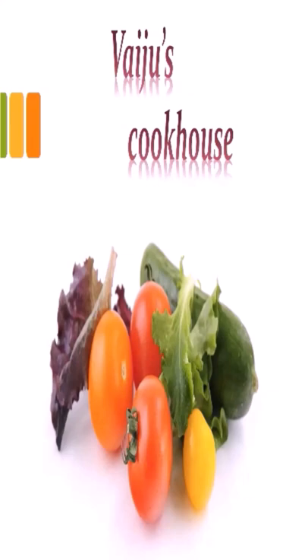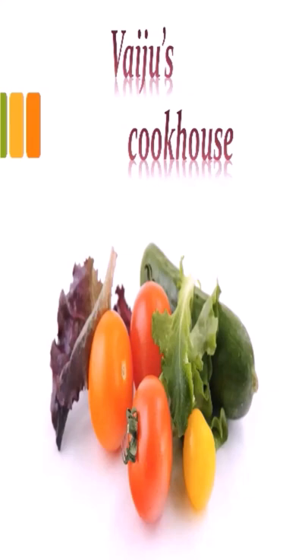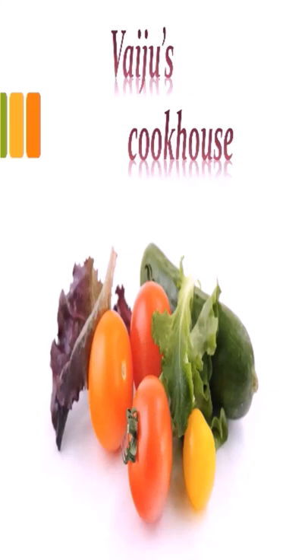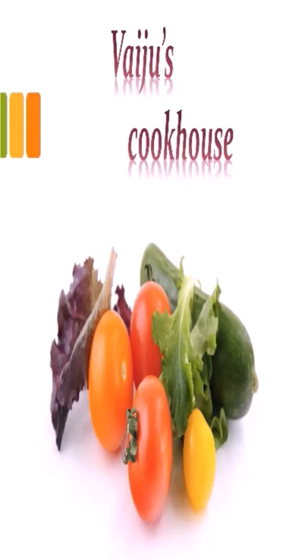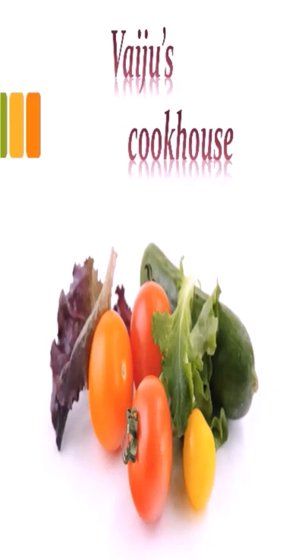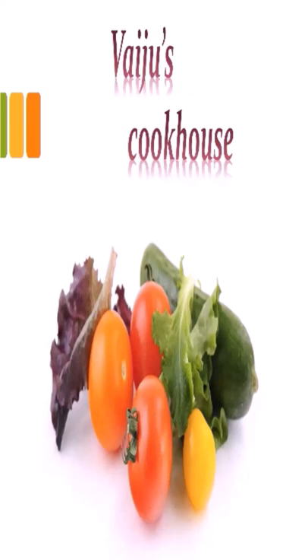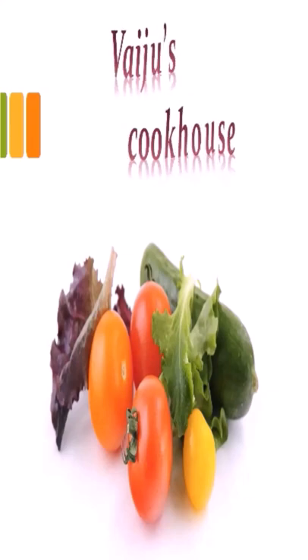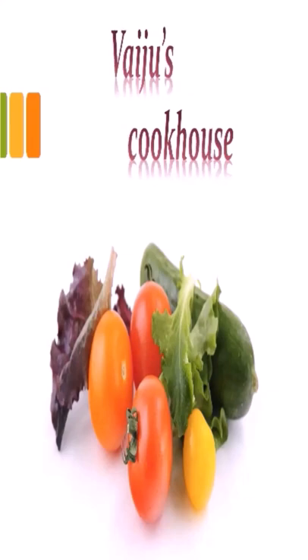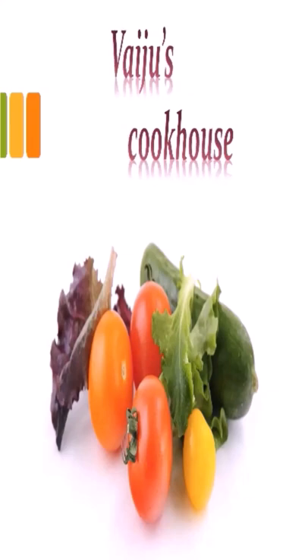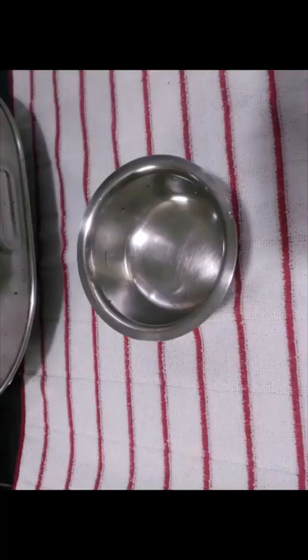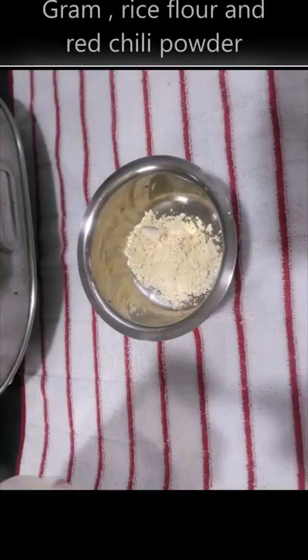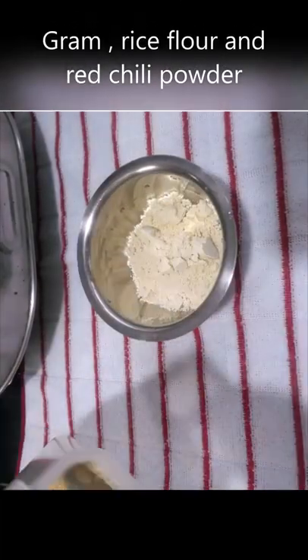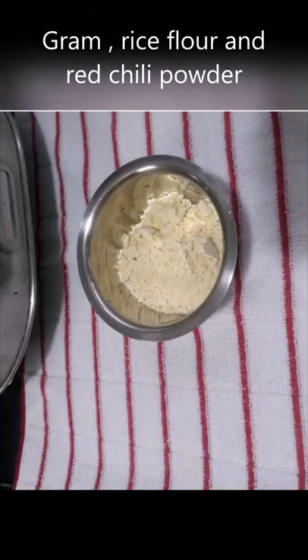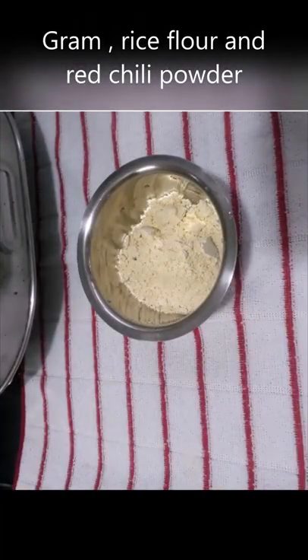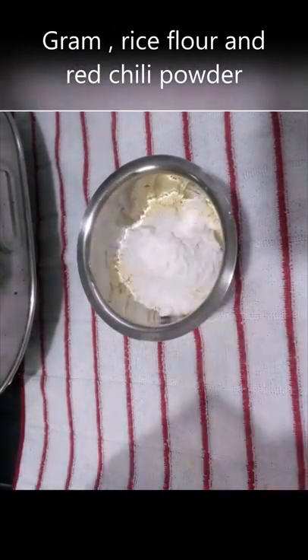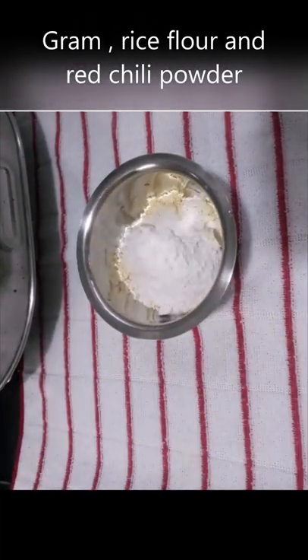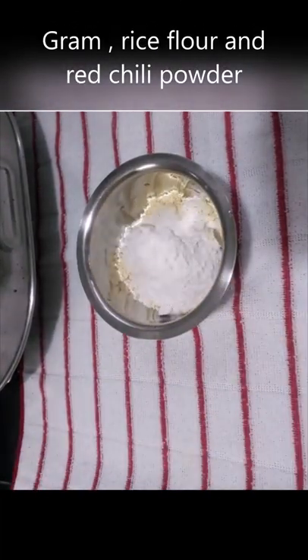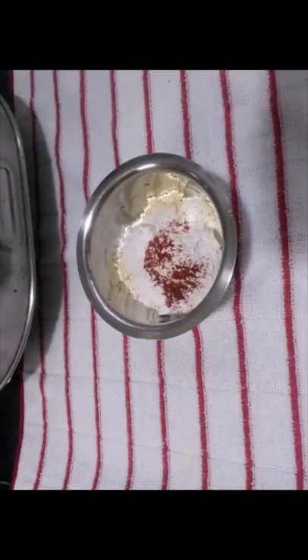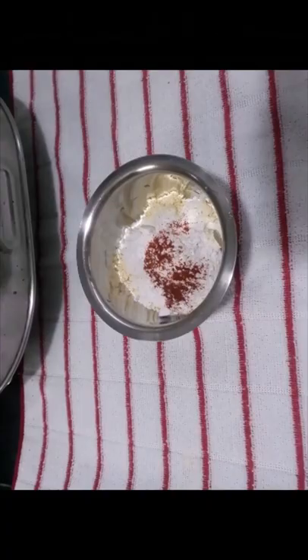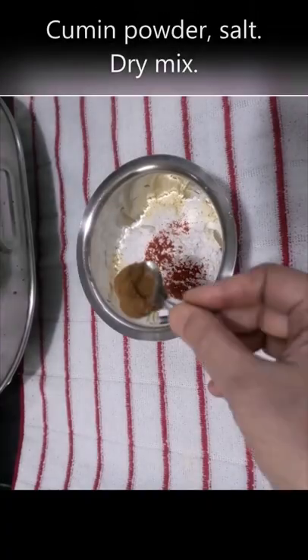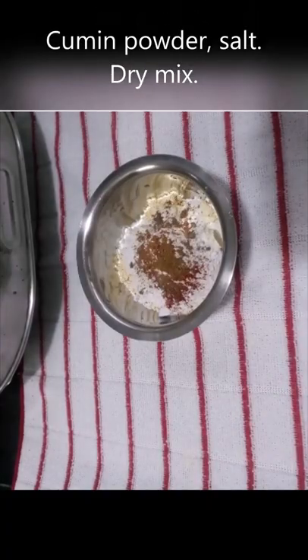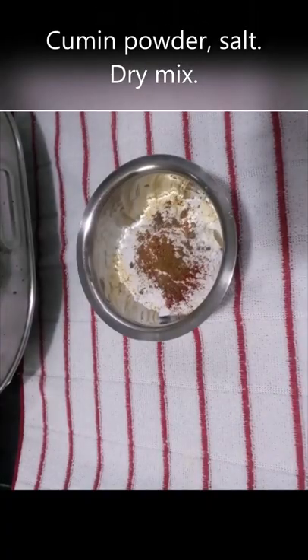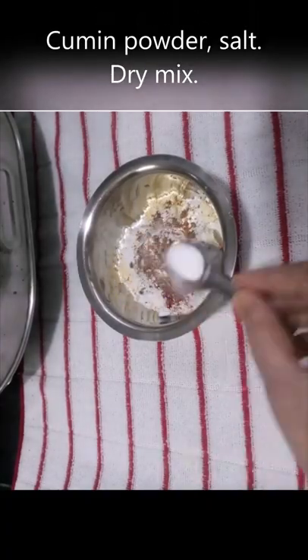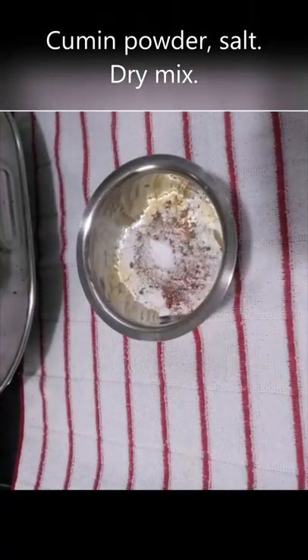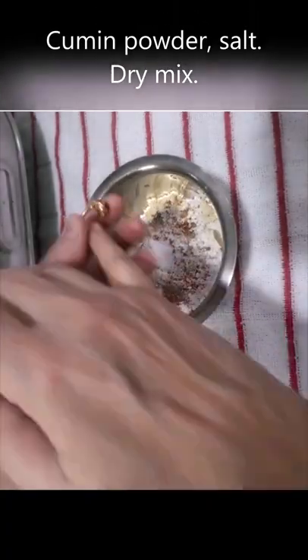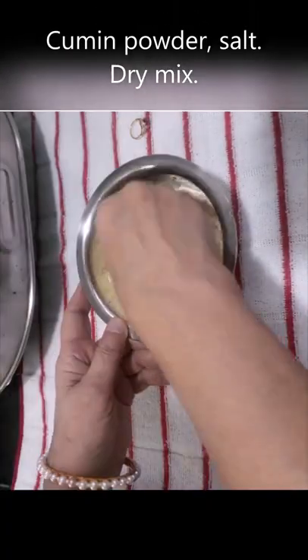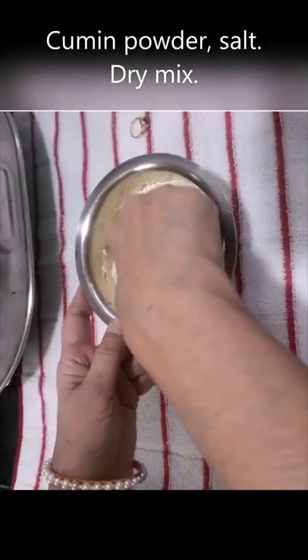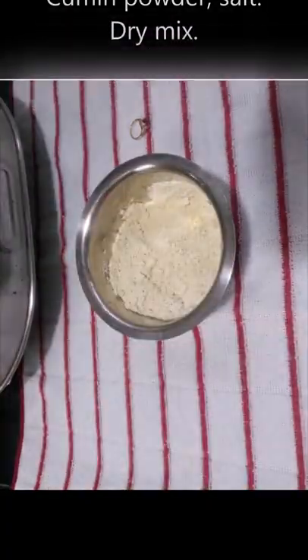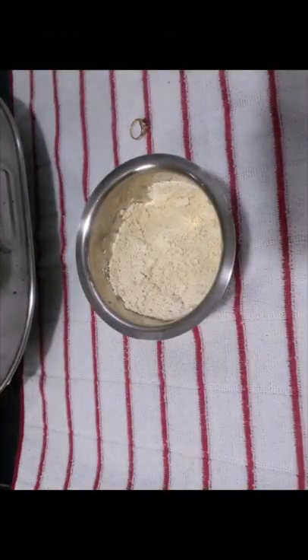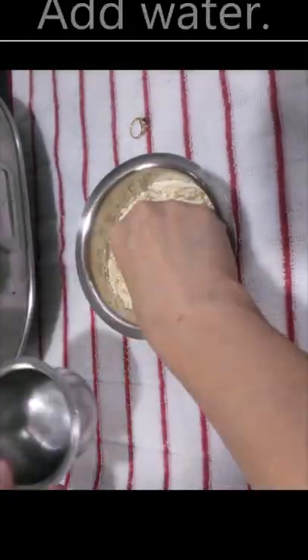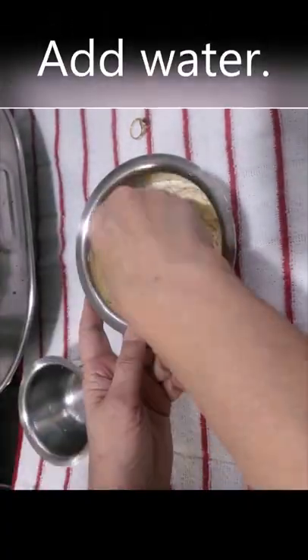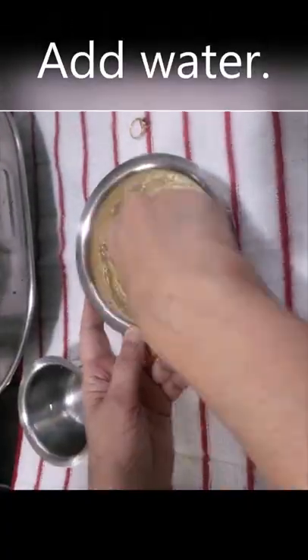Hello and namaskar! Do you love fritters? Yes, we all love fritters. Today I am showing you banana fritters, so let's start the video.